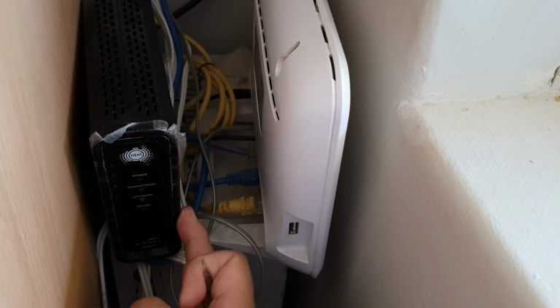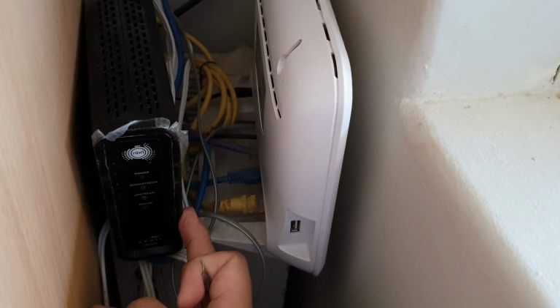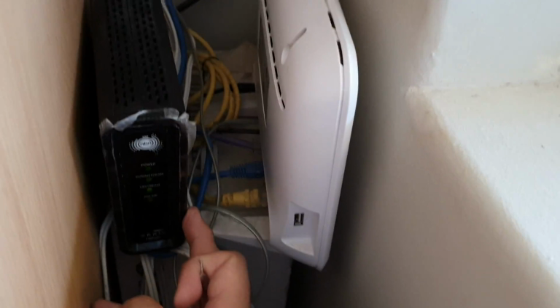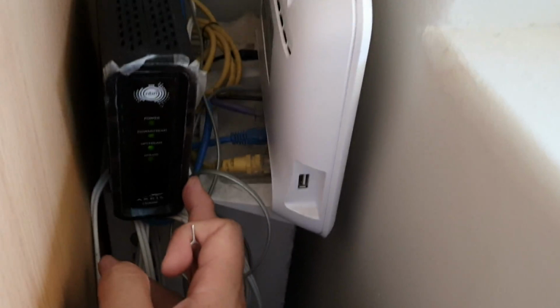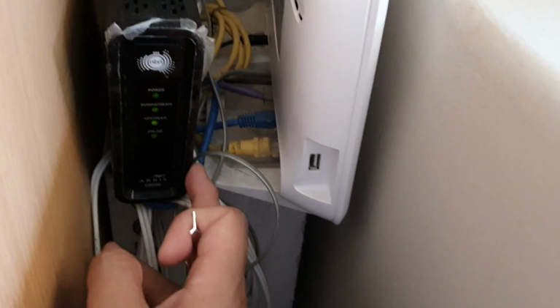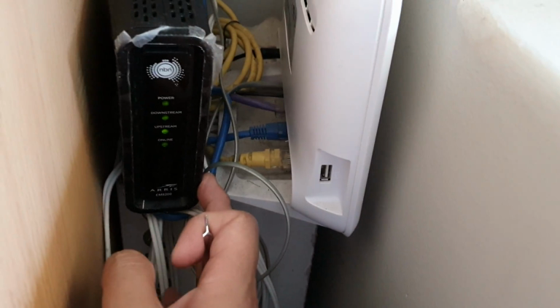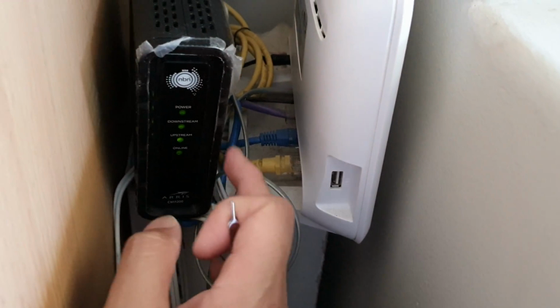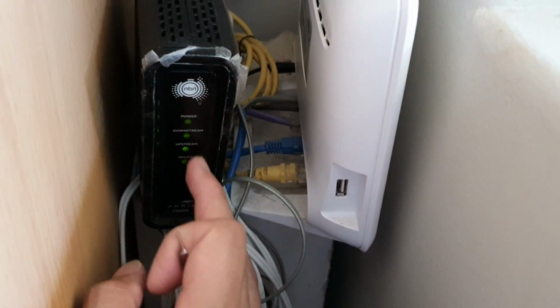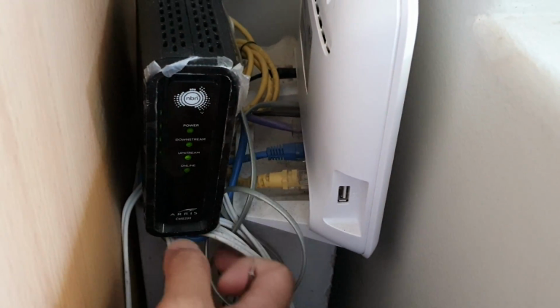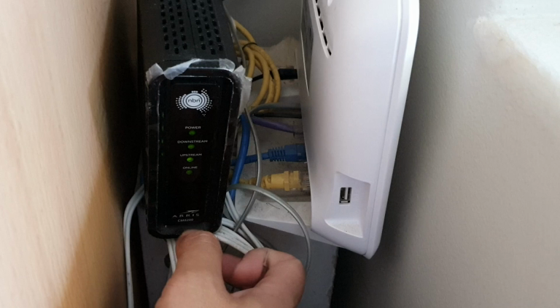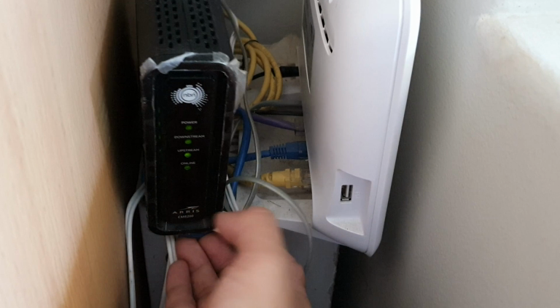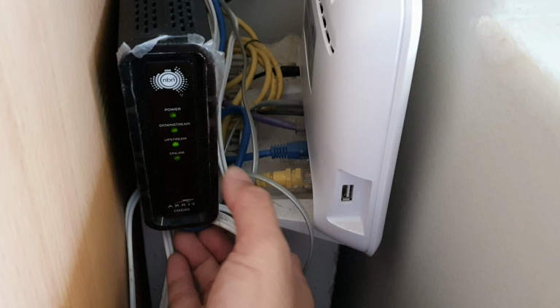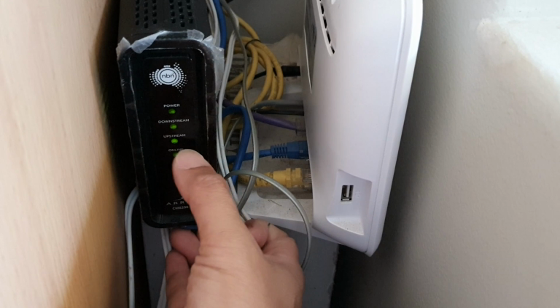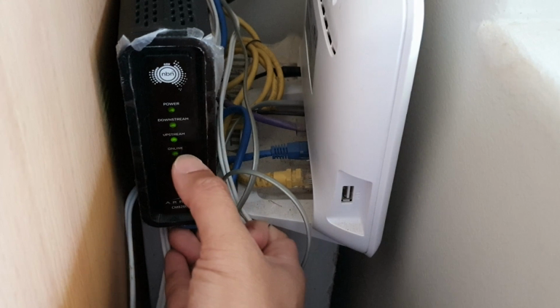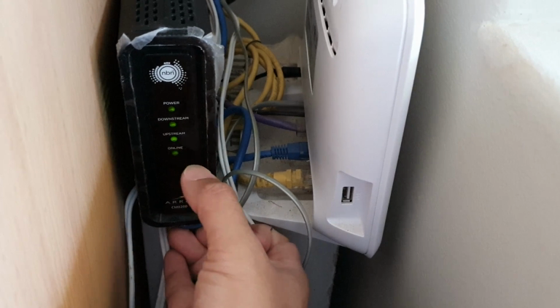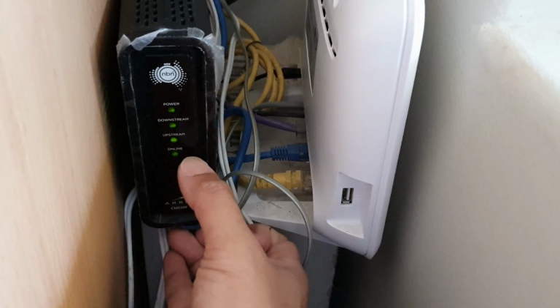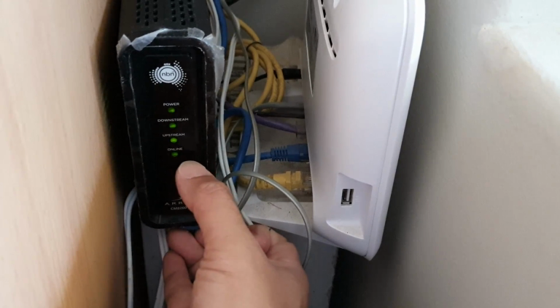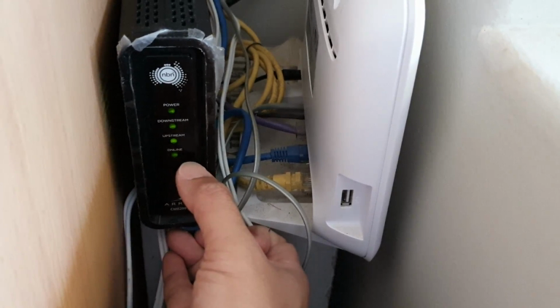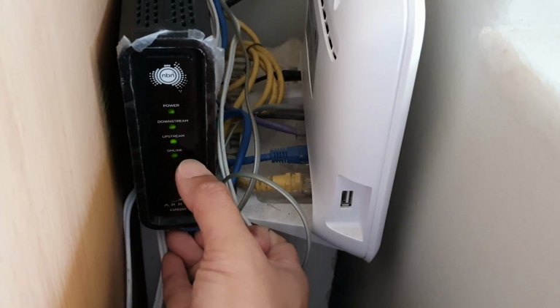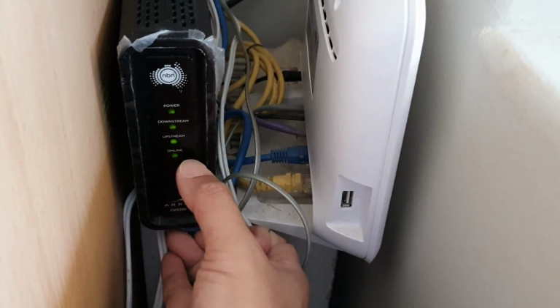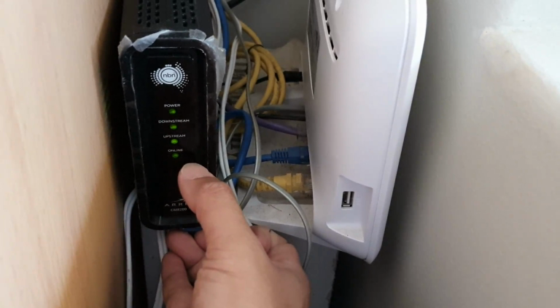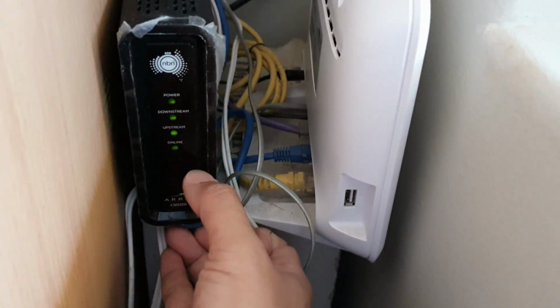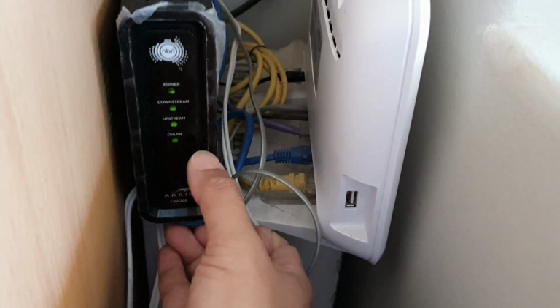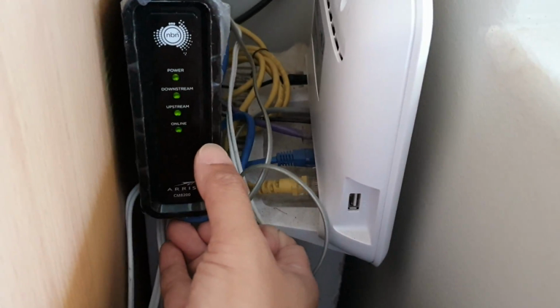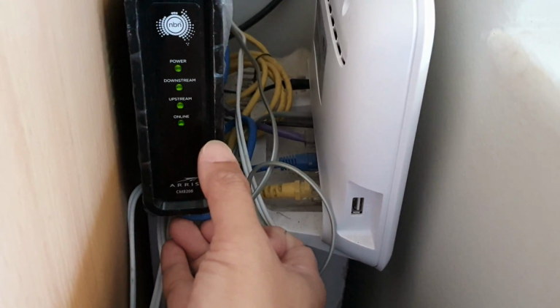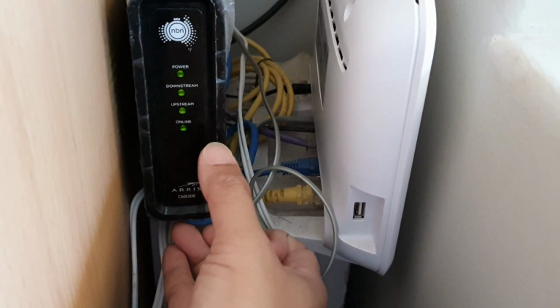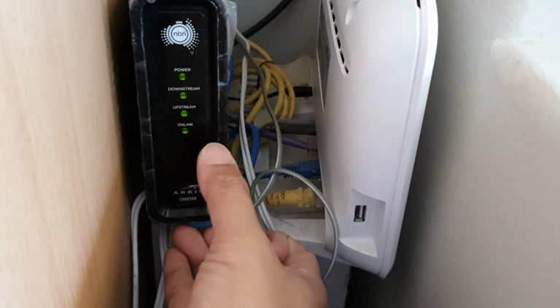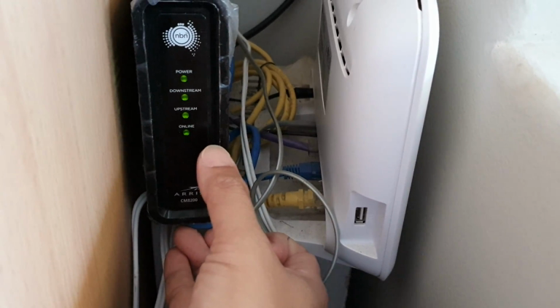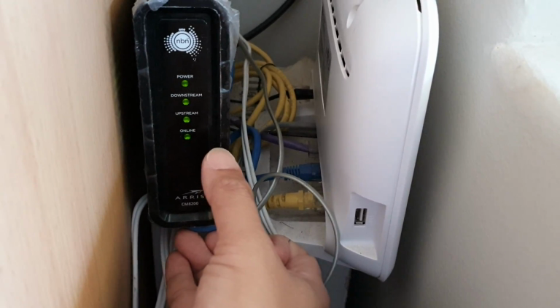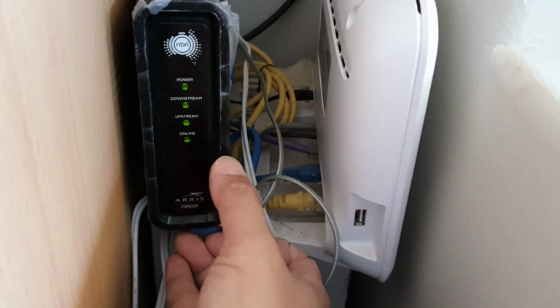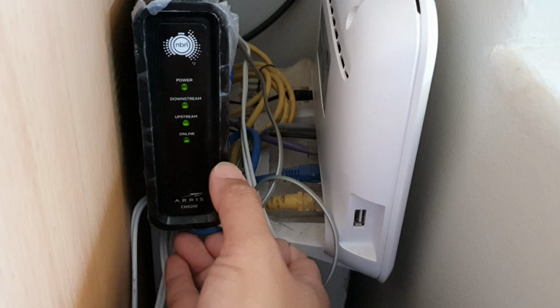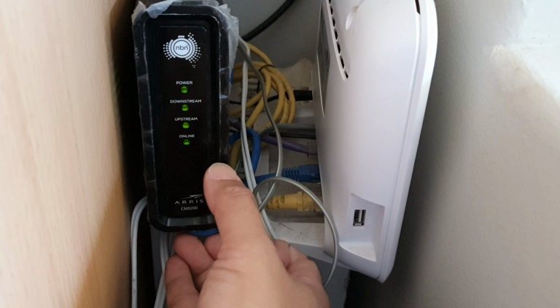This router here at the moment shows all green lights, but nothing is flashing. The upstream or downstream lights just have a steady light — they don't blink or anything.